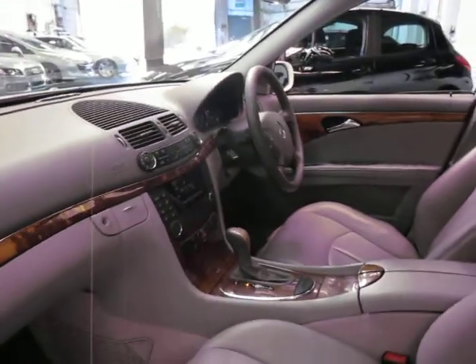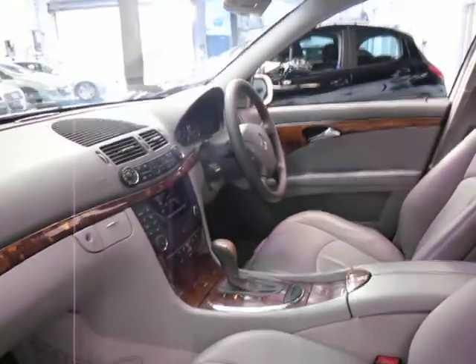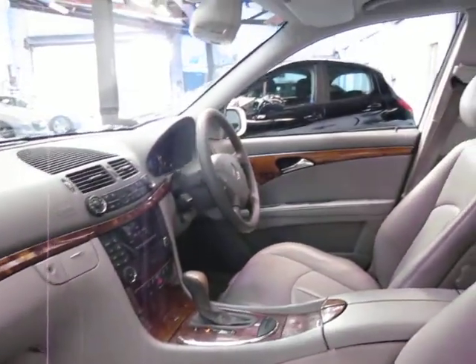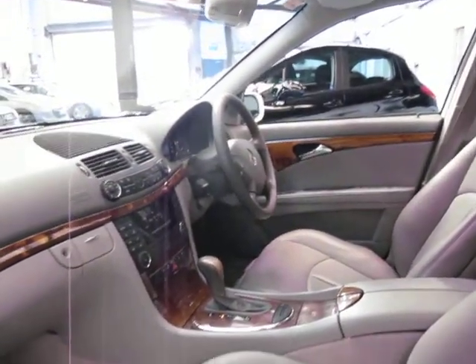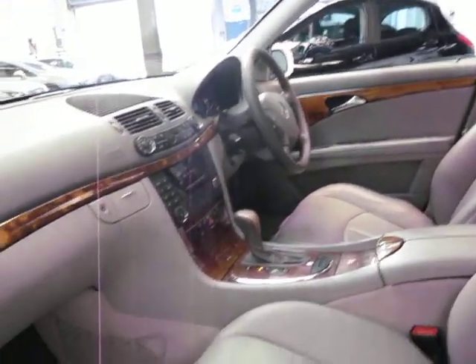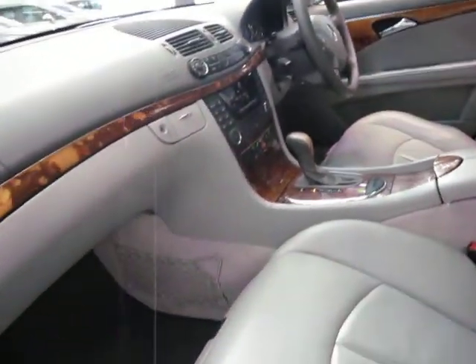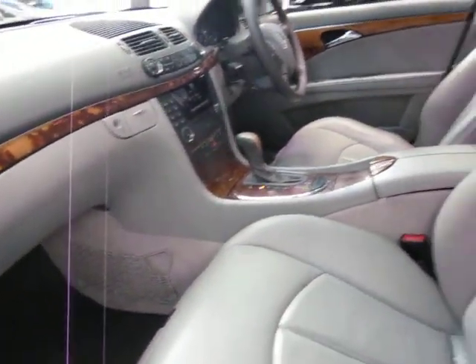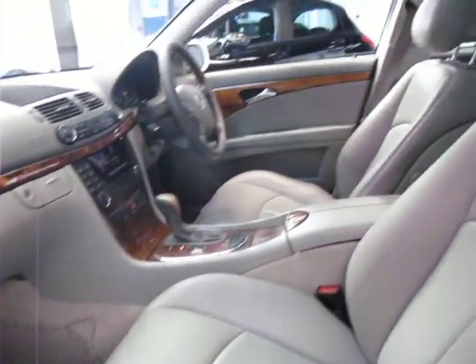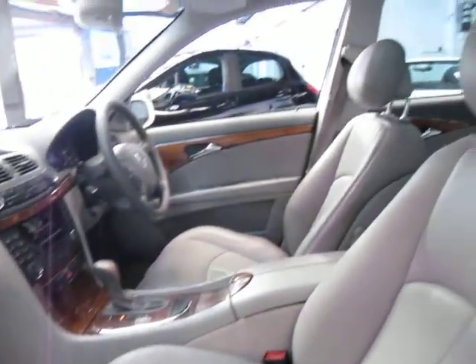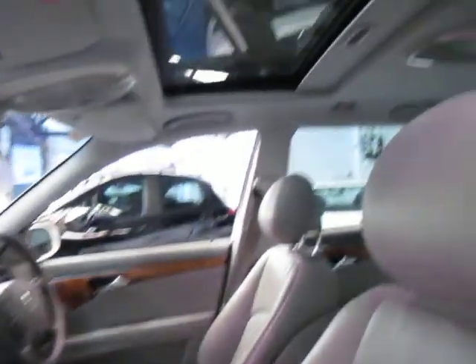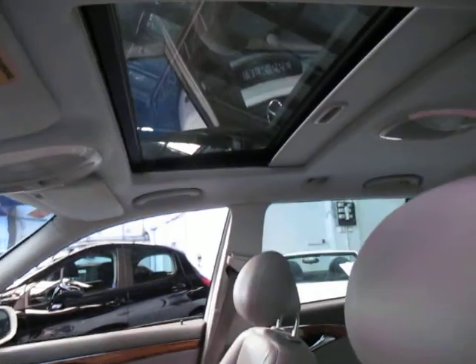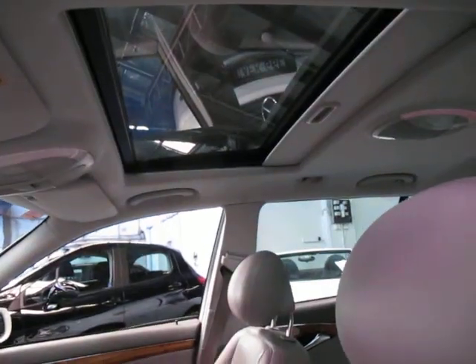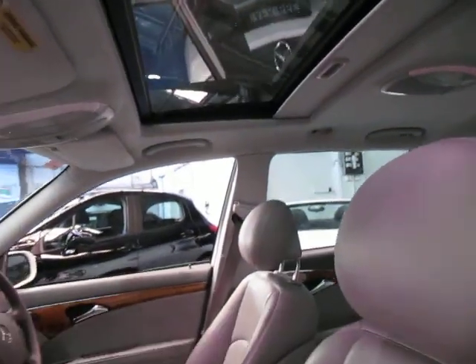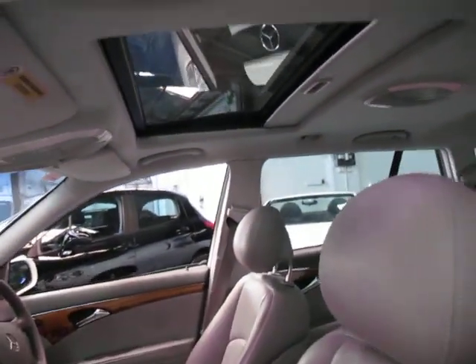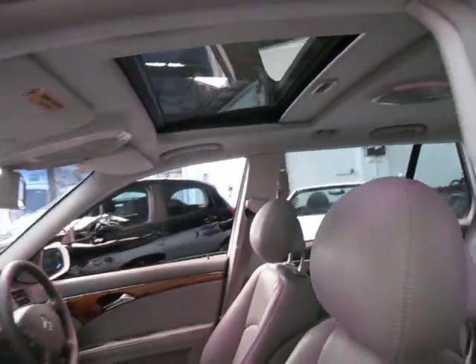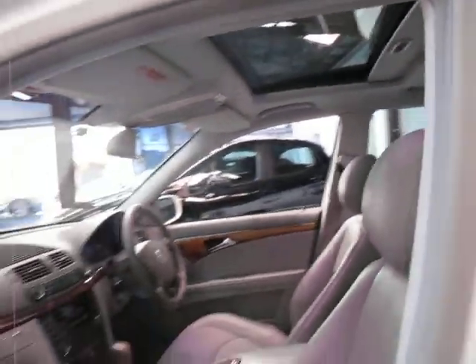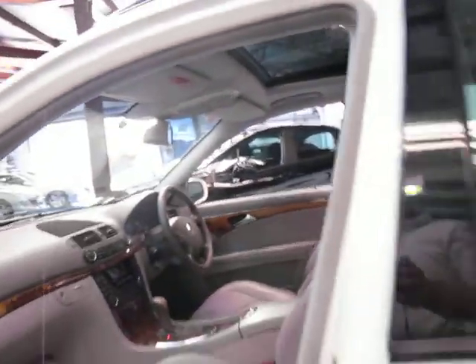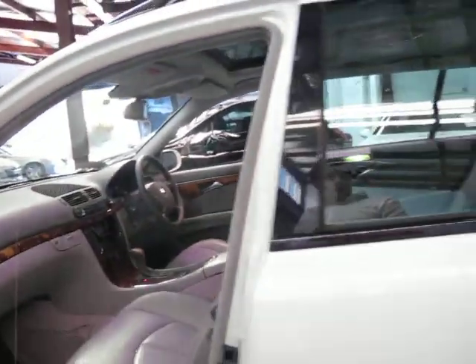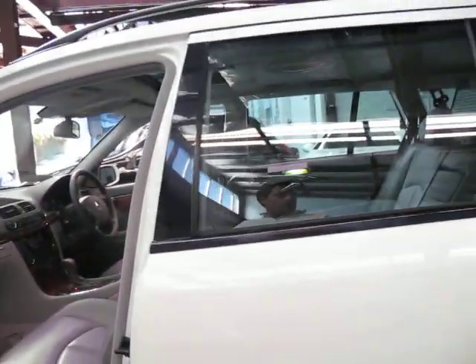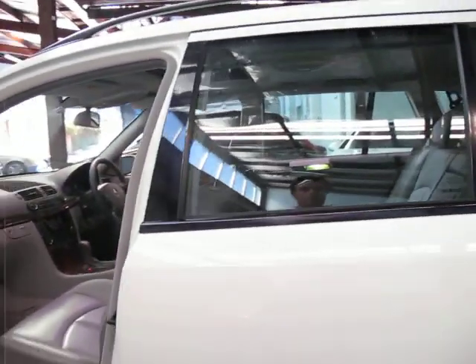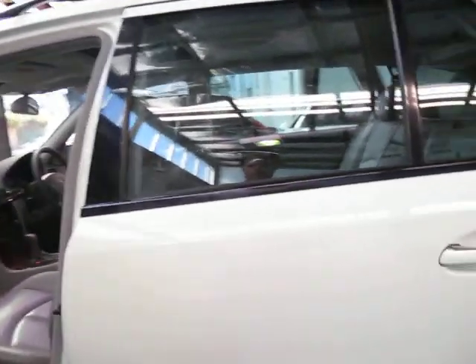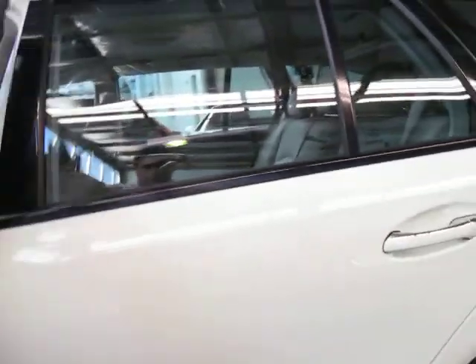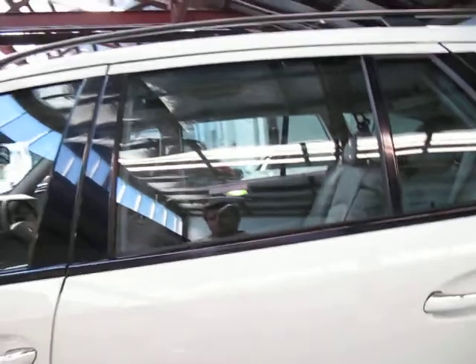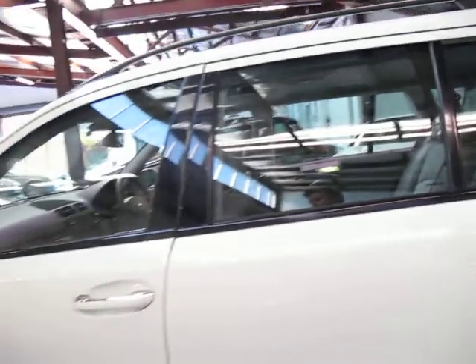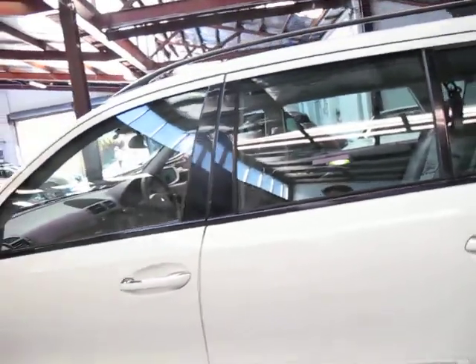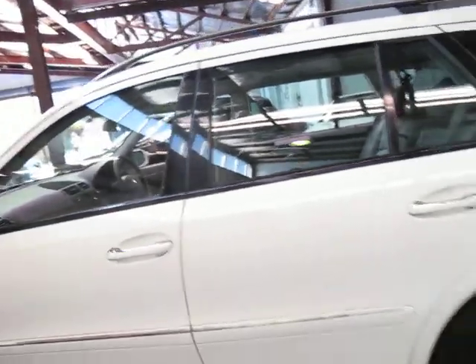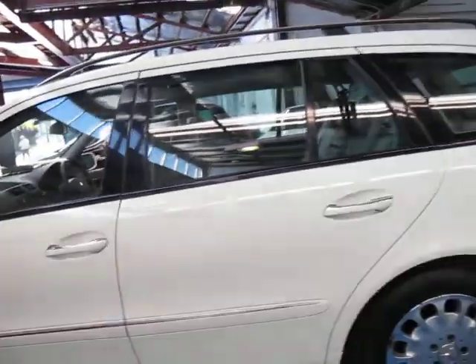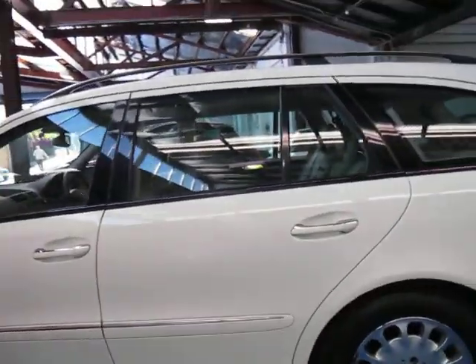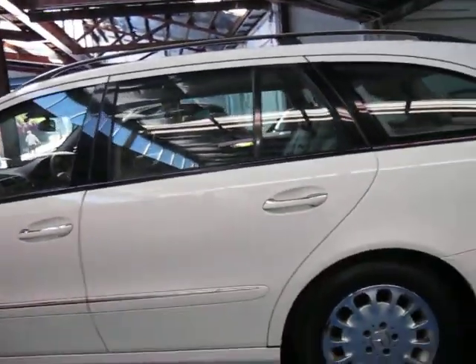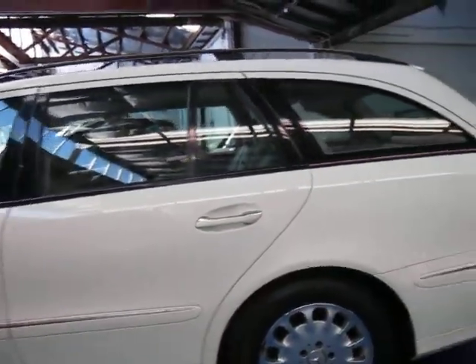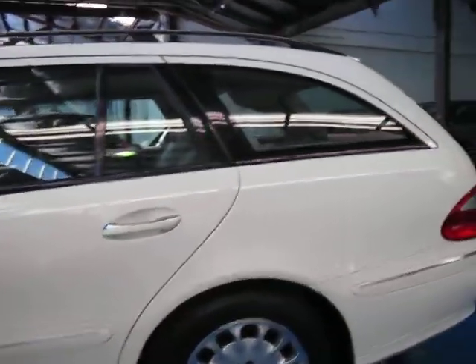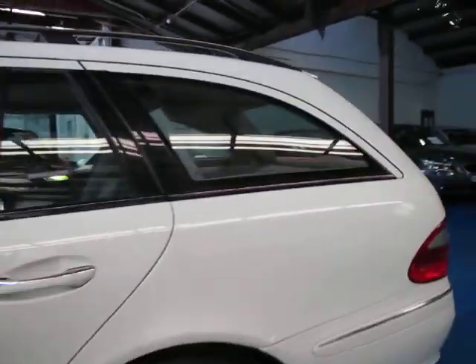It's an Elegance so it's got plenty of woodgrain and a sunroof. They really are lovely cars and the station wagons were a lot more expensive when they were new, and I'll tell you why in a moment.